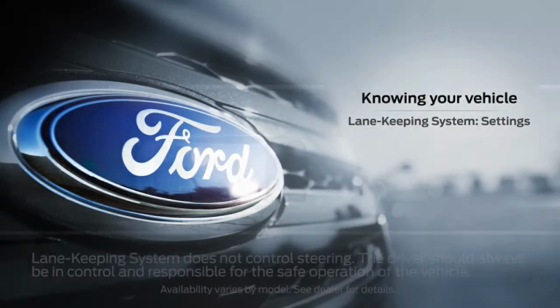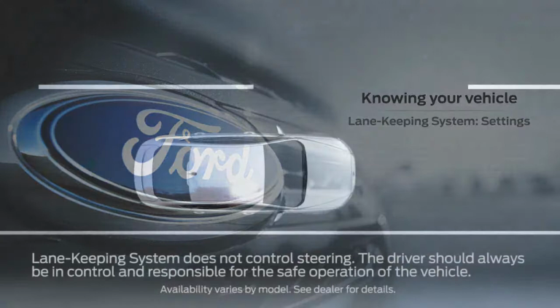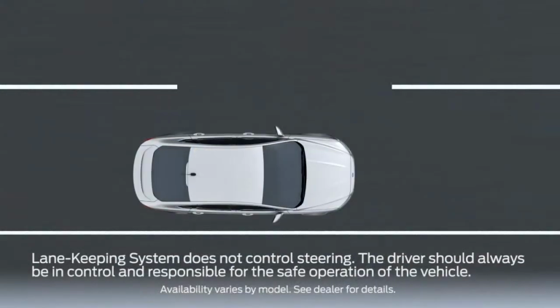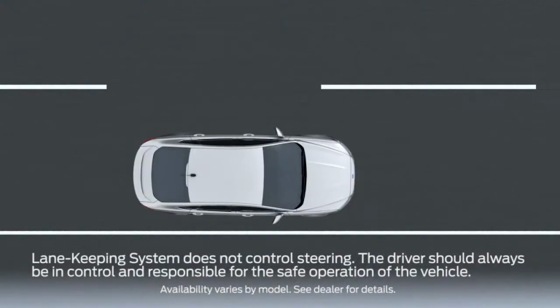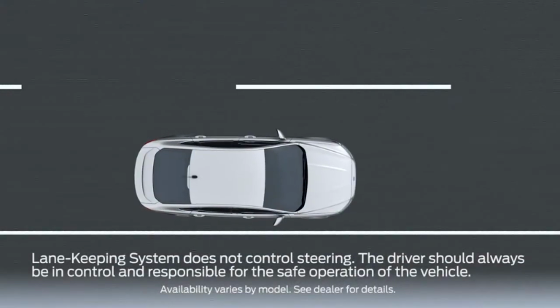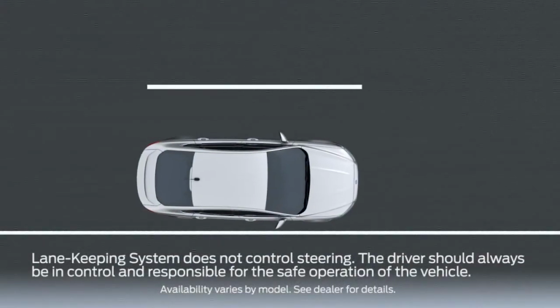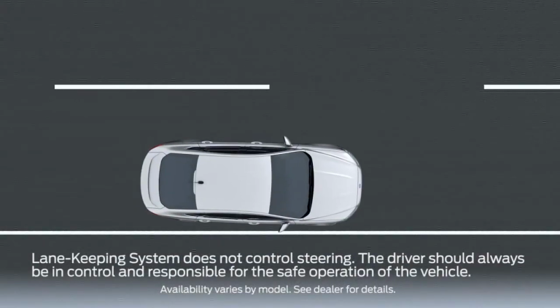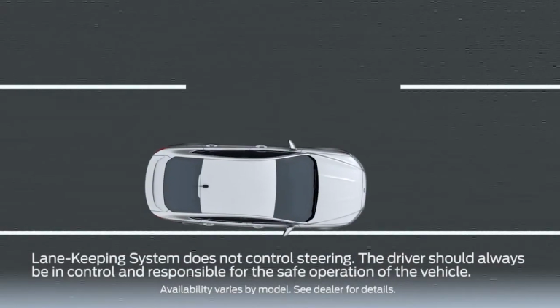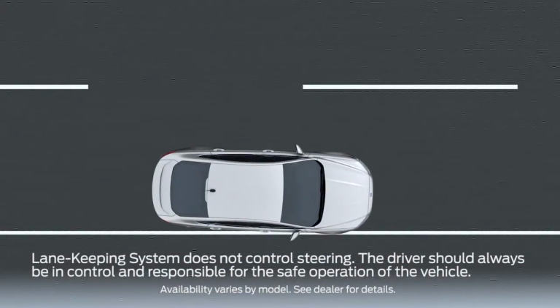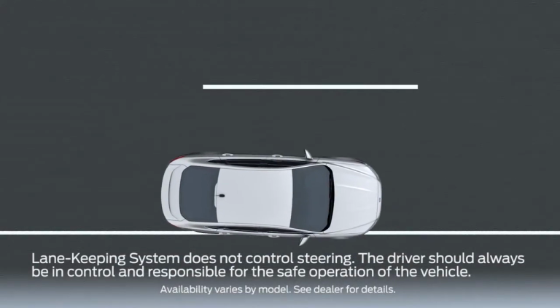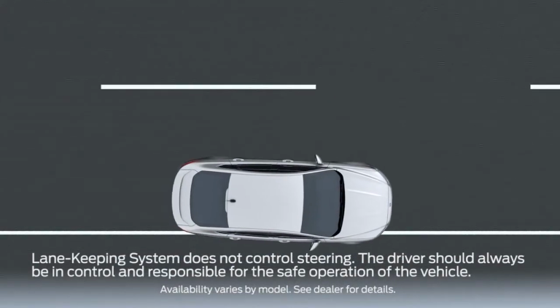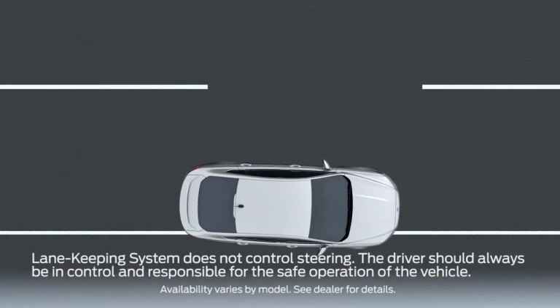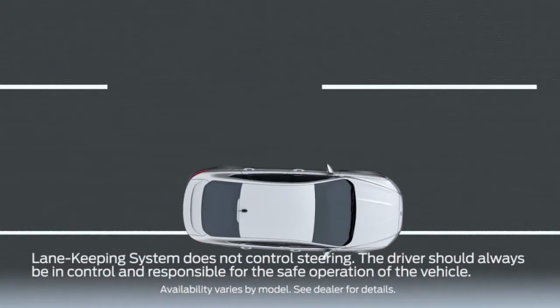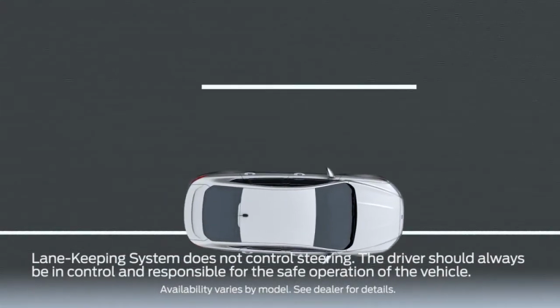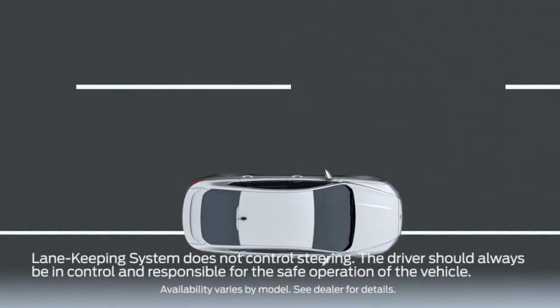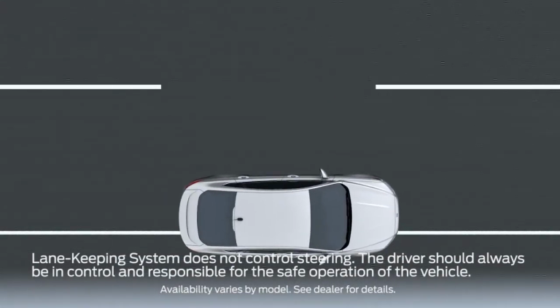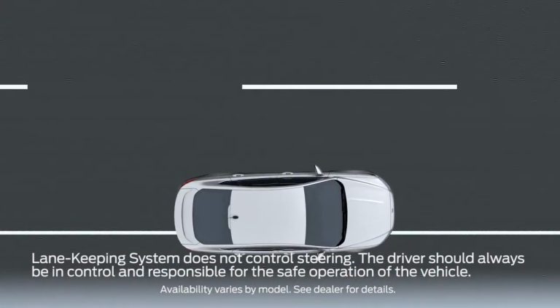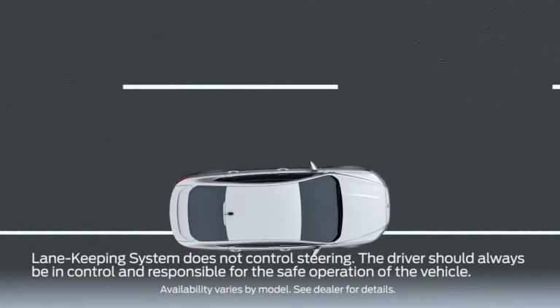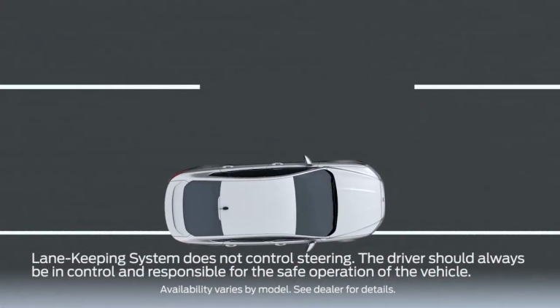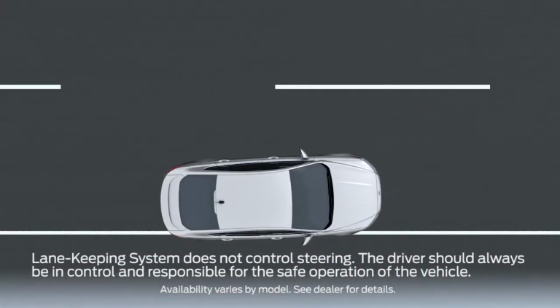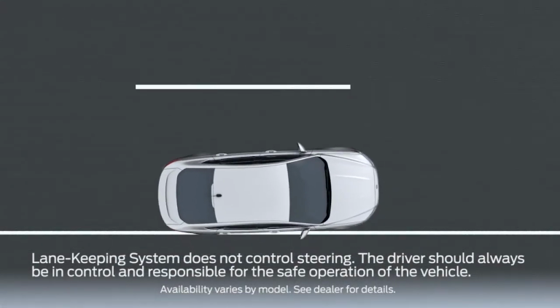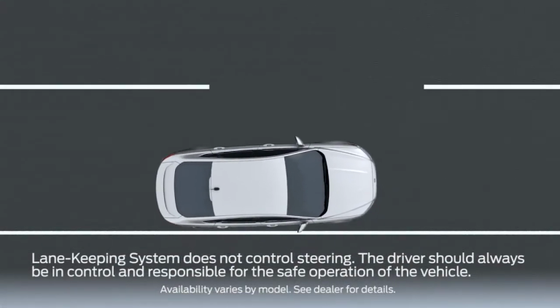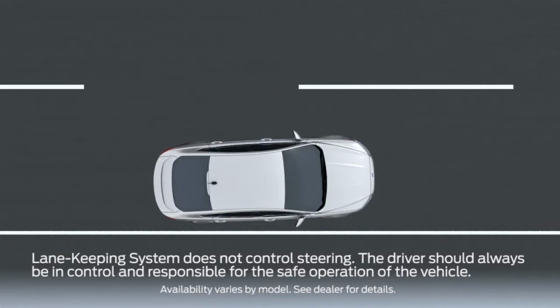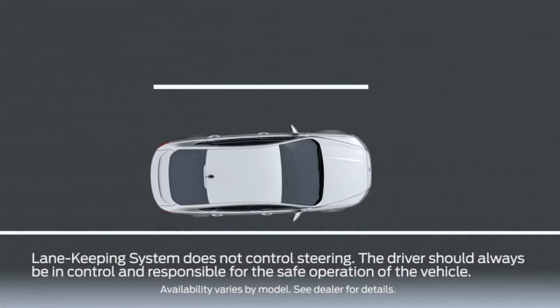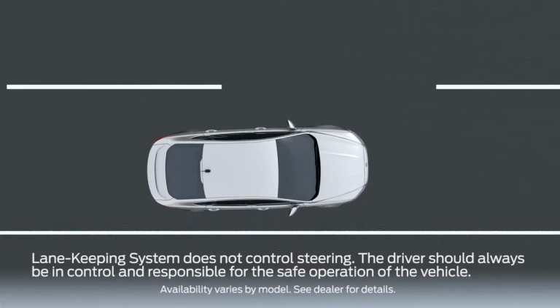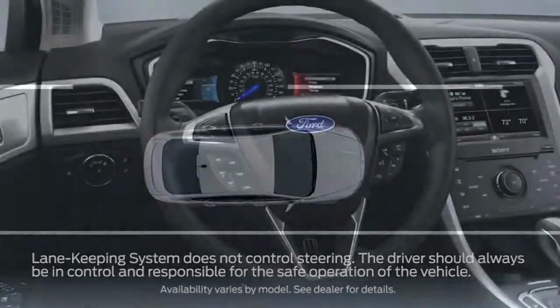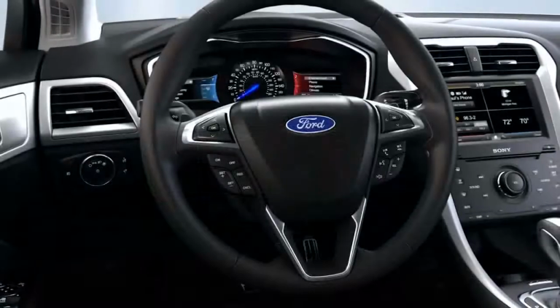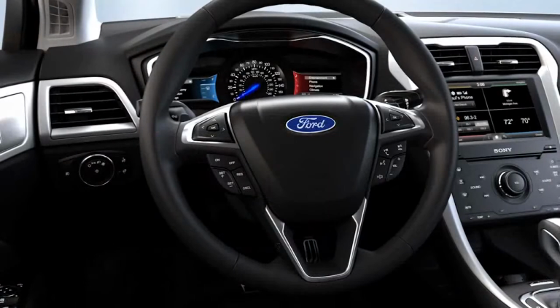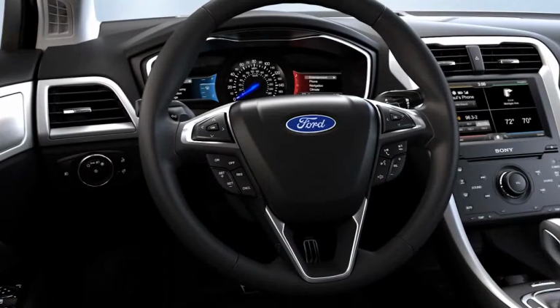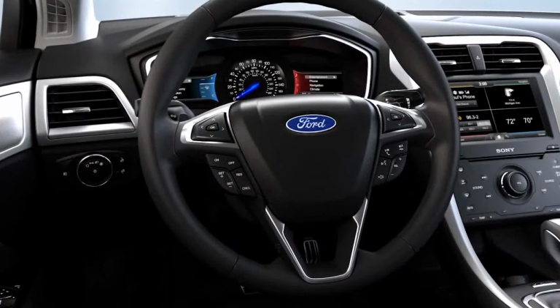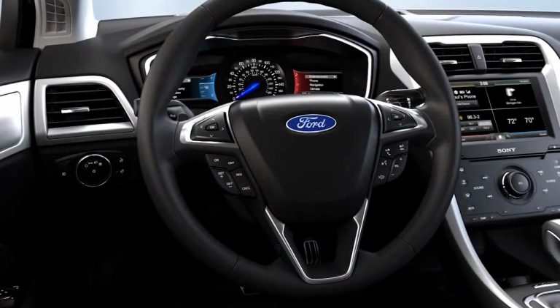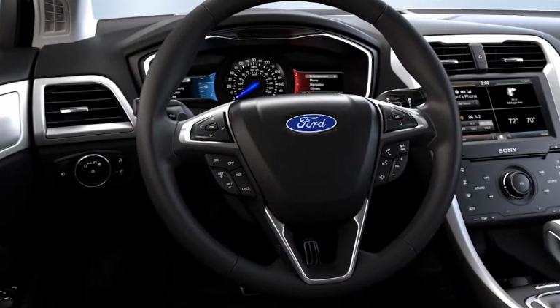Your car may have a feature that can let you know when you're drifting out of your lane, so that you can adjust your steering and stay within it. Let me show you how.